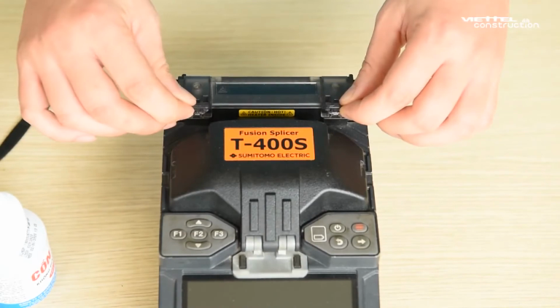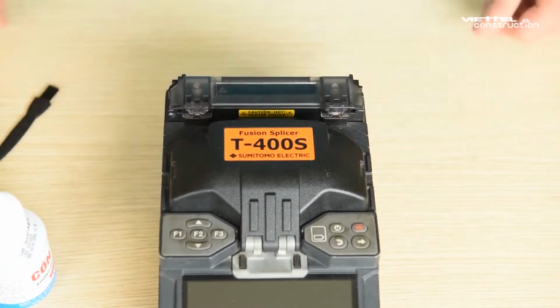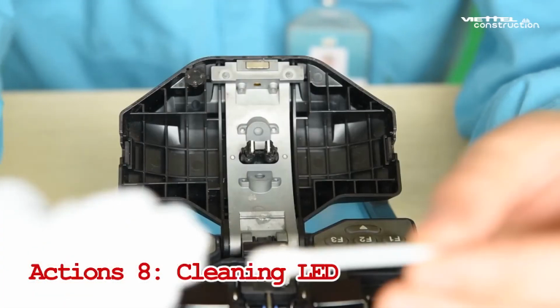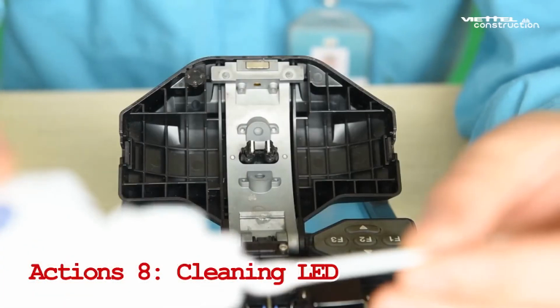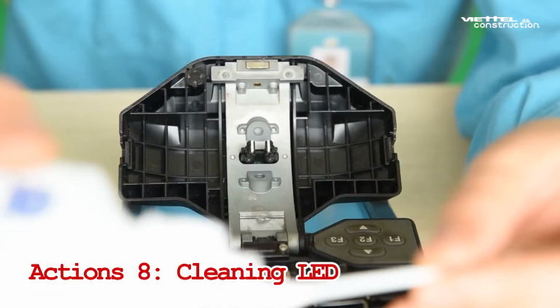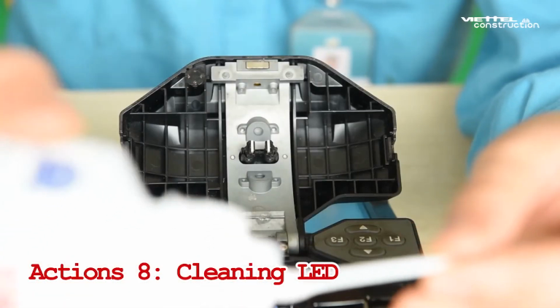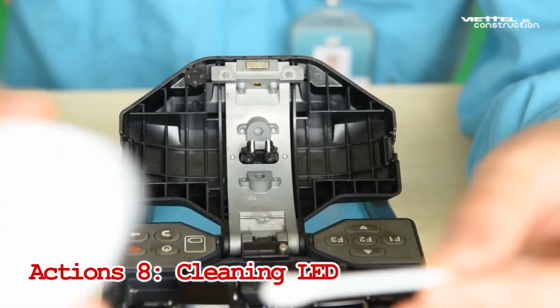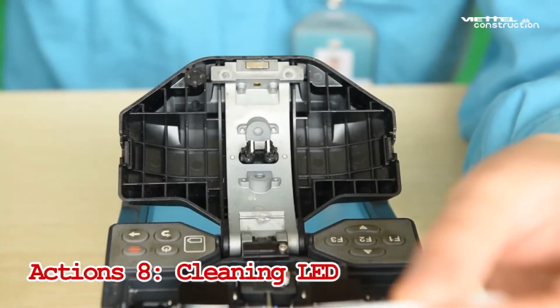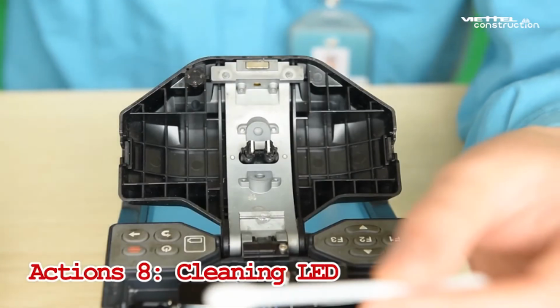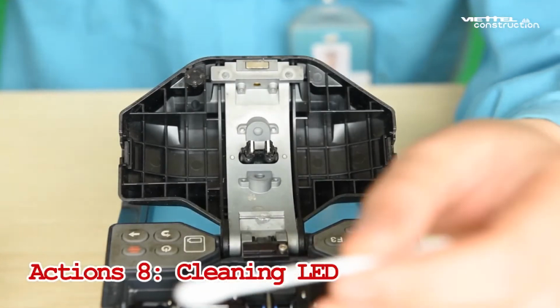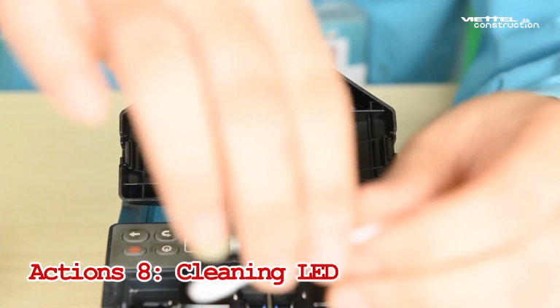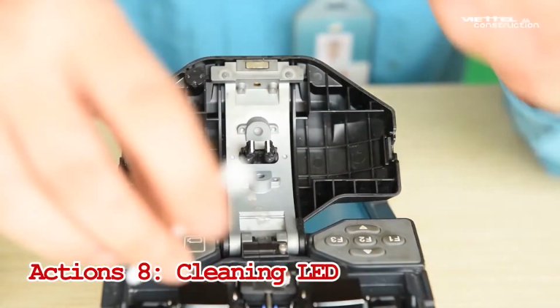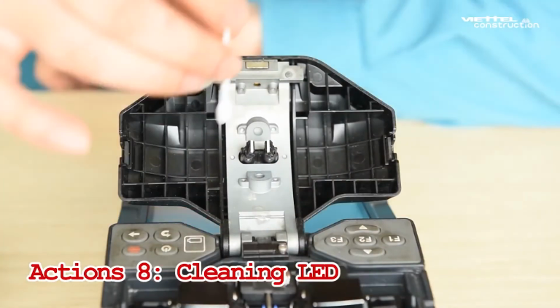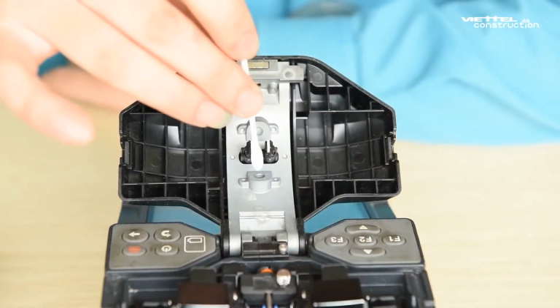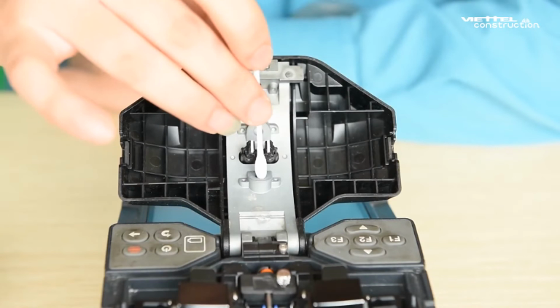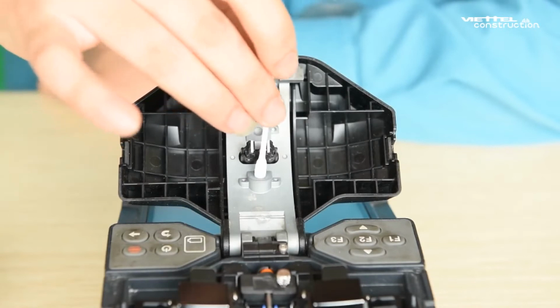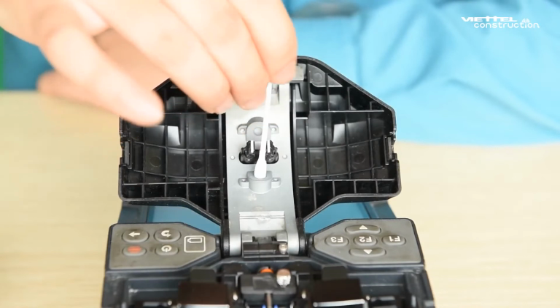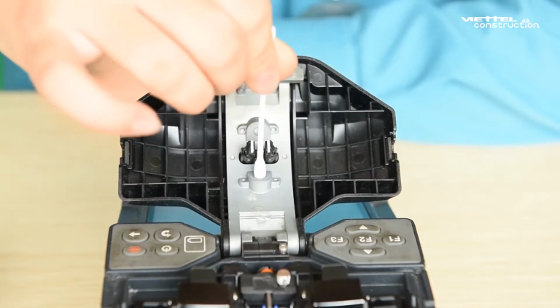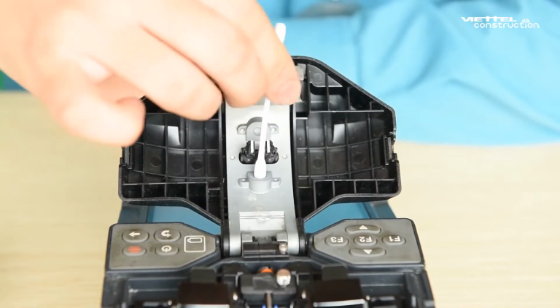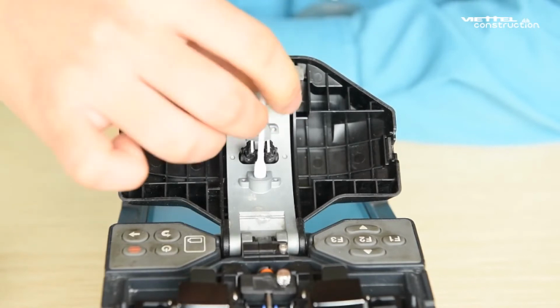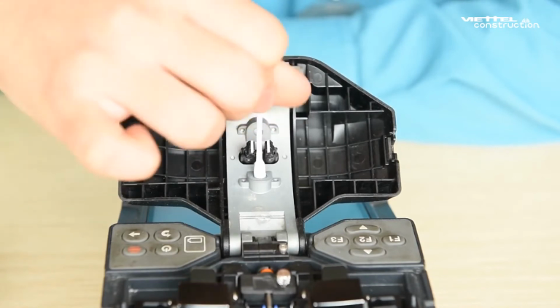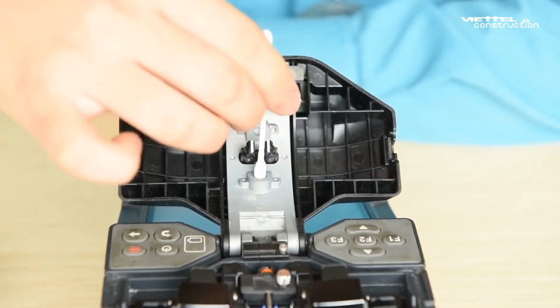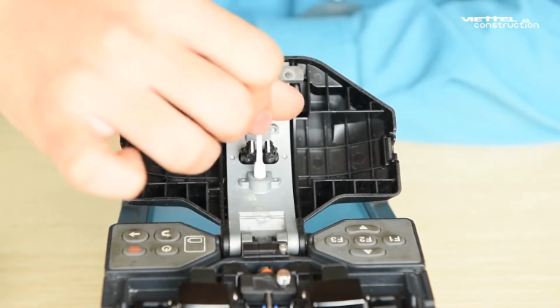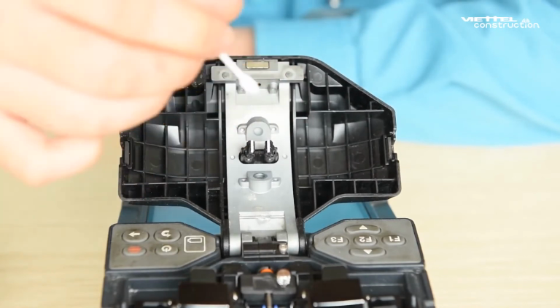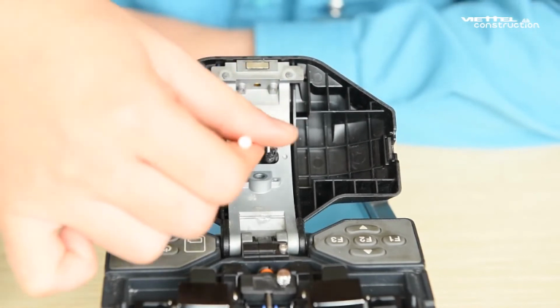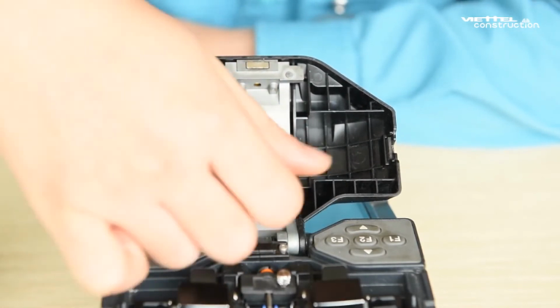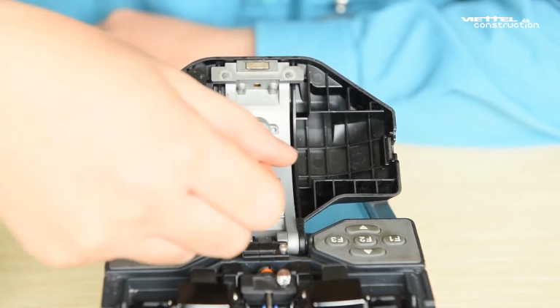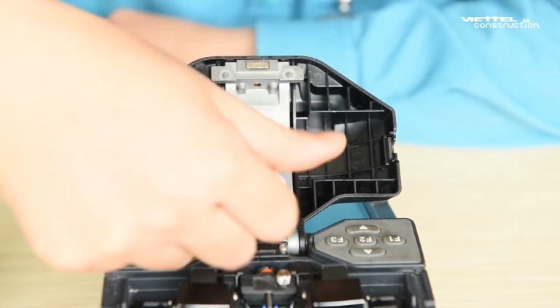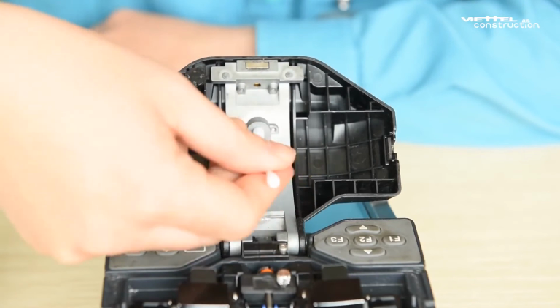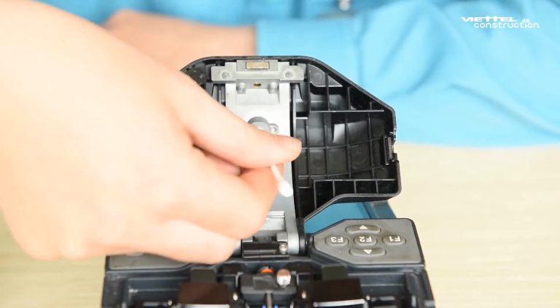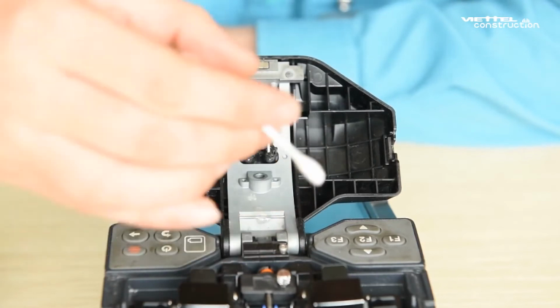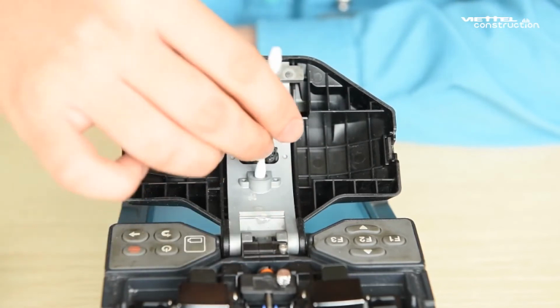Step 8: Cleaning the LED. Open the hood. Gently swipe the surface of the LED with a cotton swab moistened with pure alcohol. Then use a dry cotton swab to wipe off the excess alcohol.